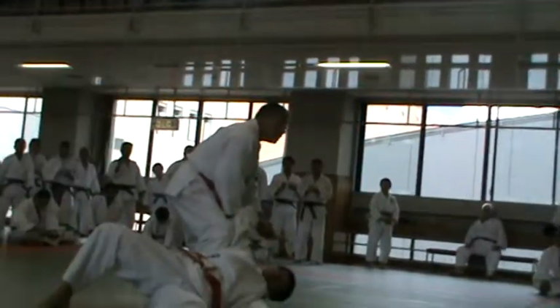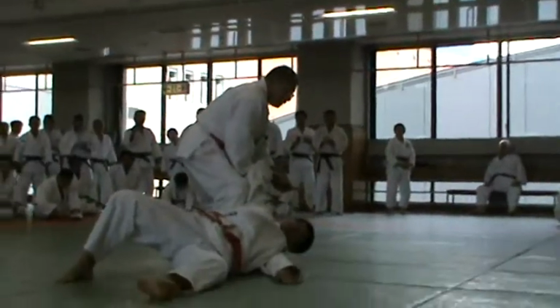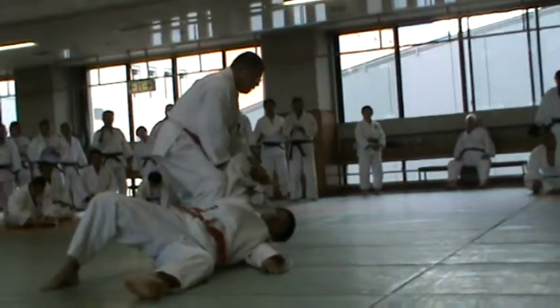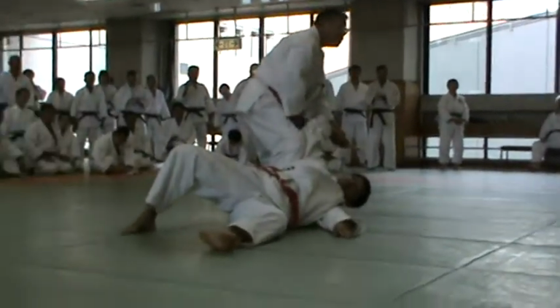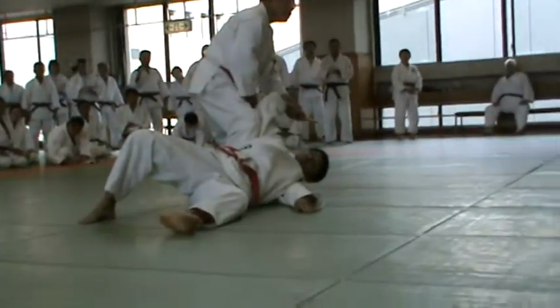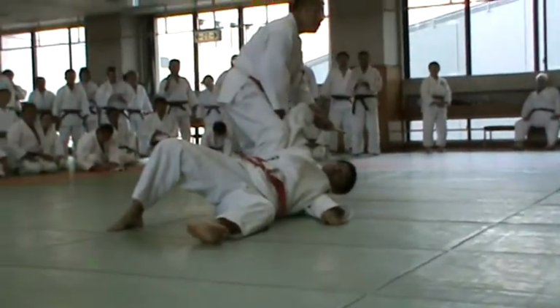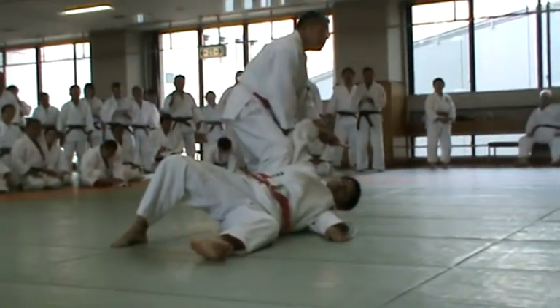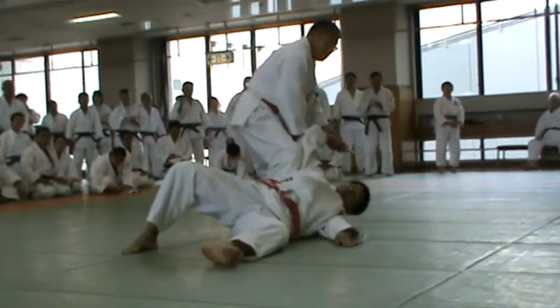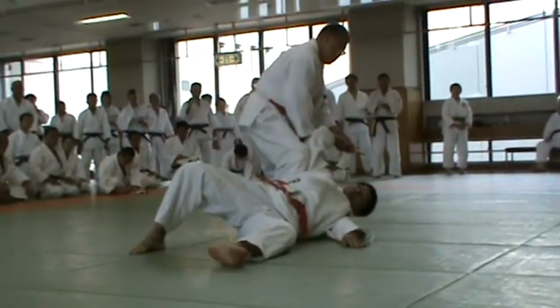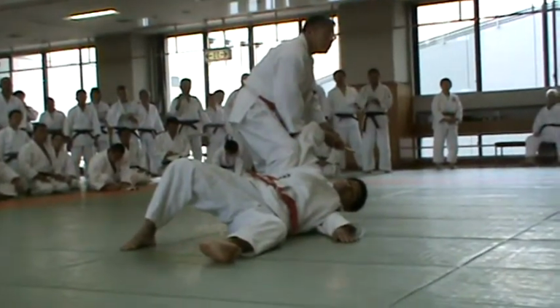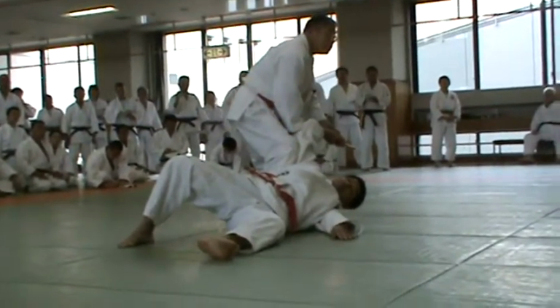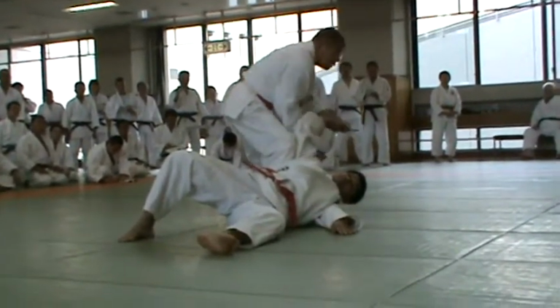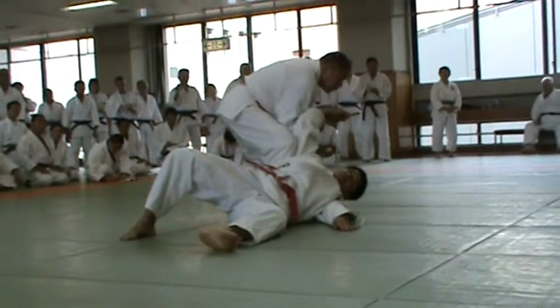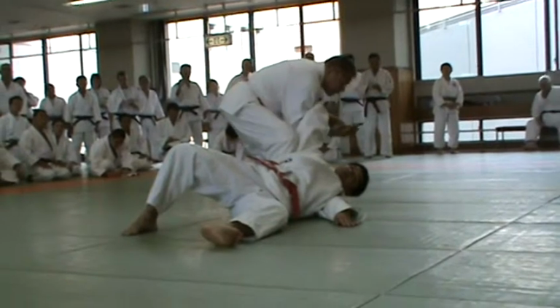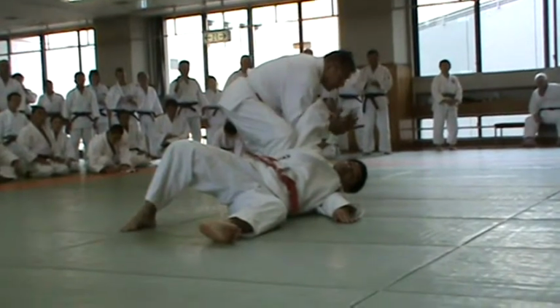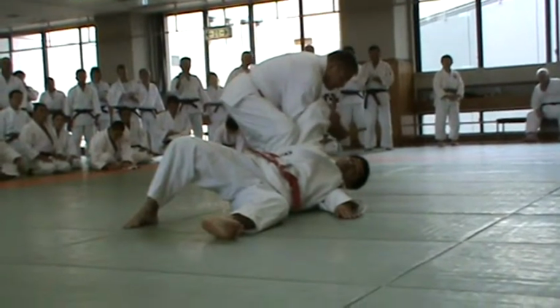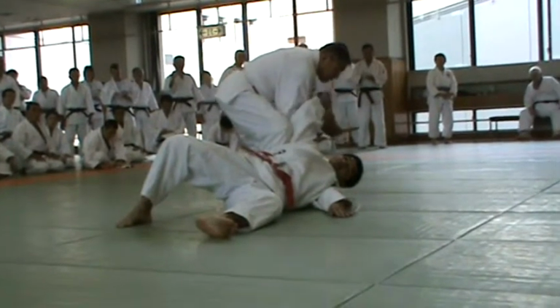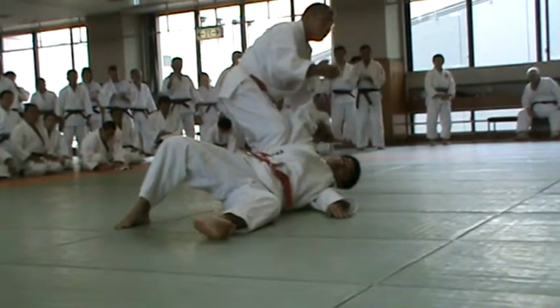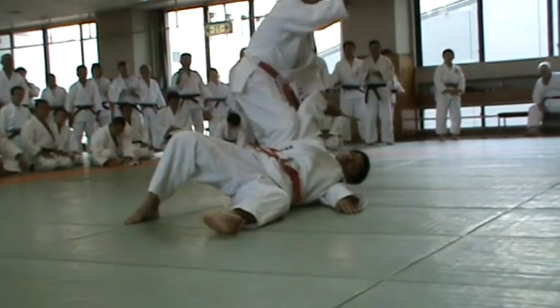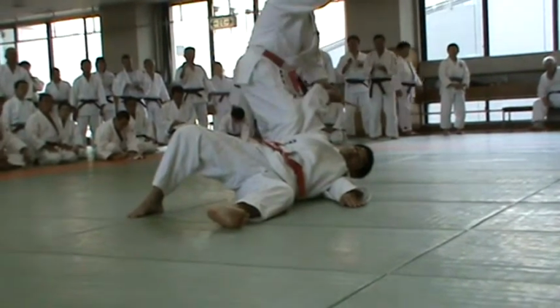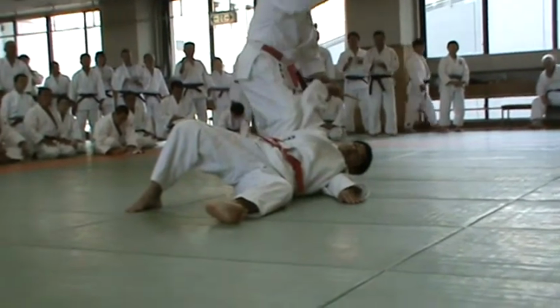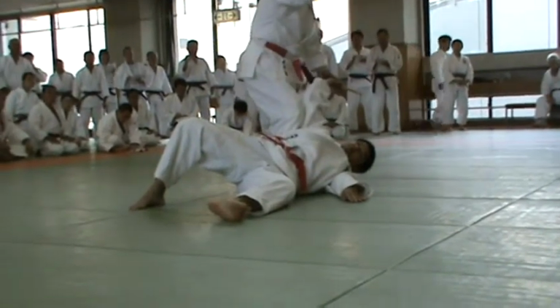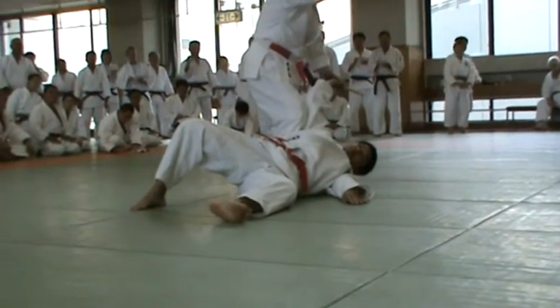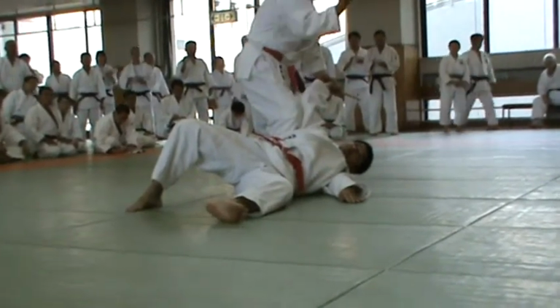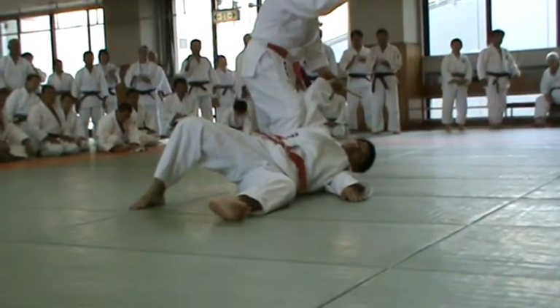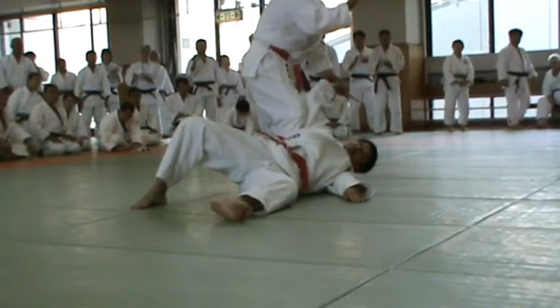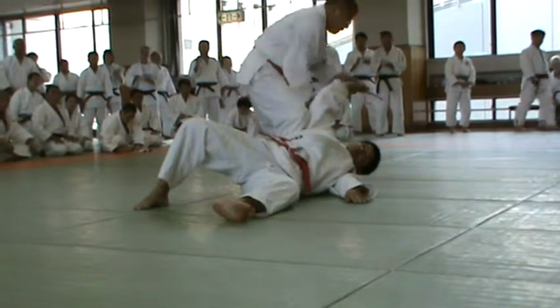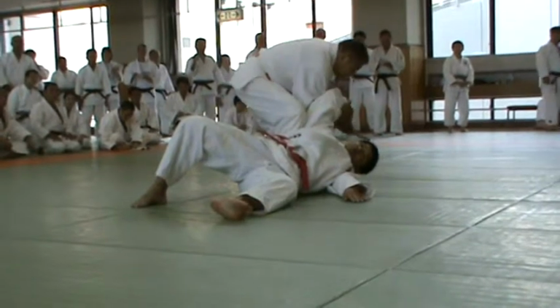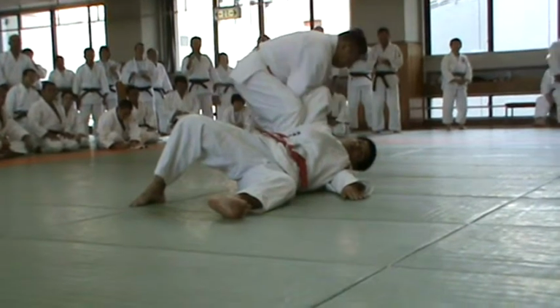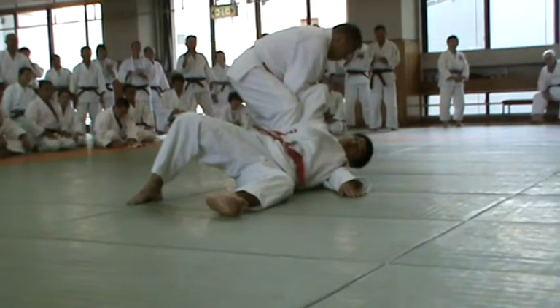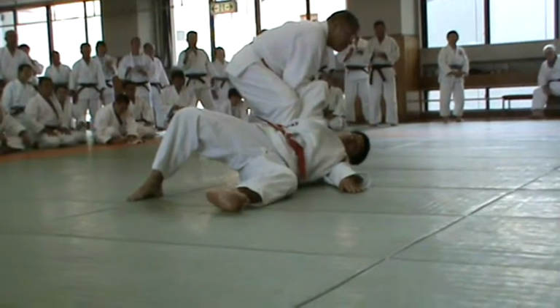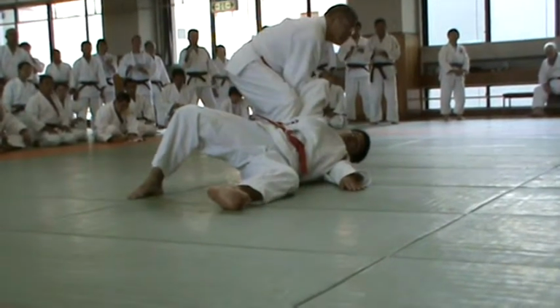The first thing in throwing is a pin to stop. Uke will roll over. Four fingers on the forearm.